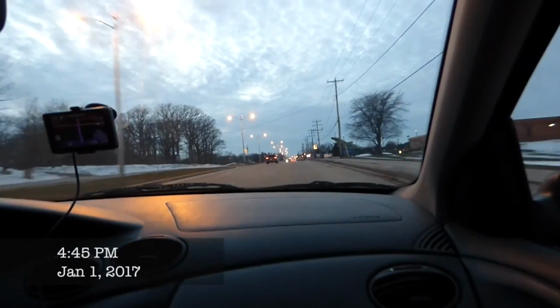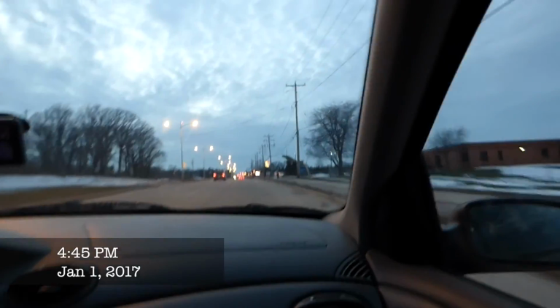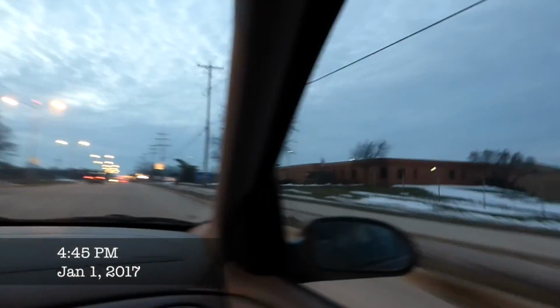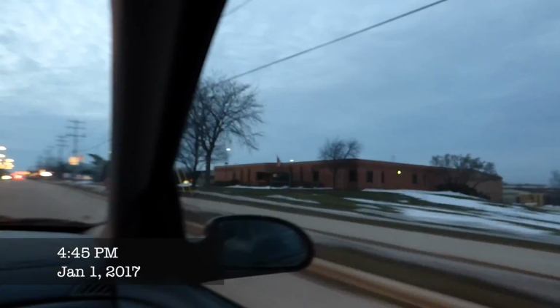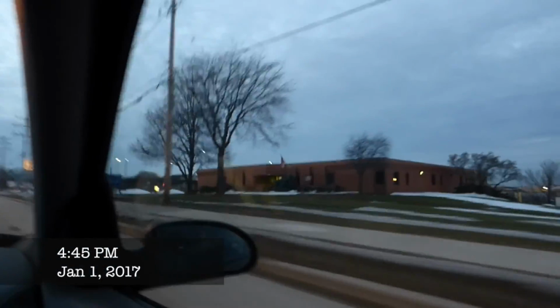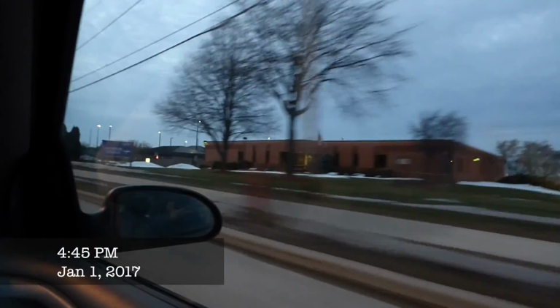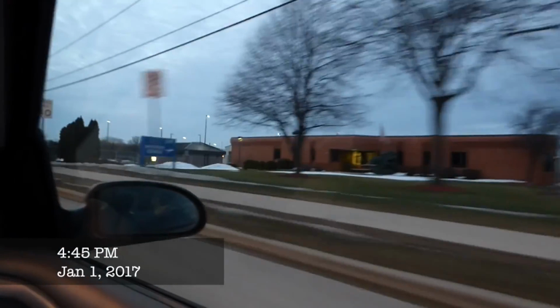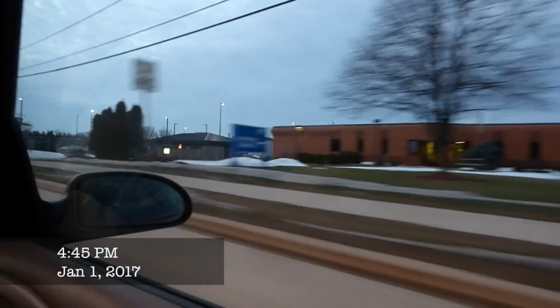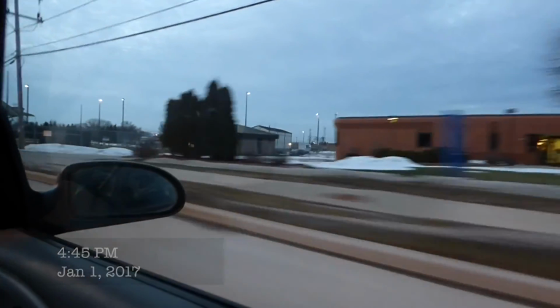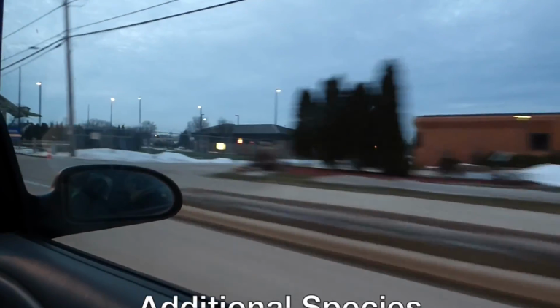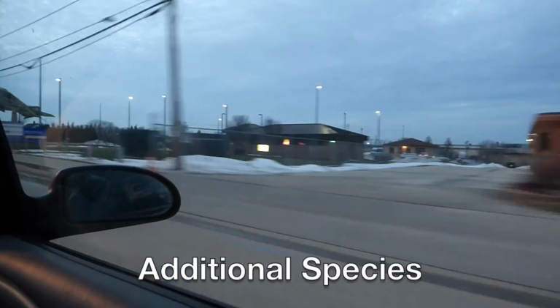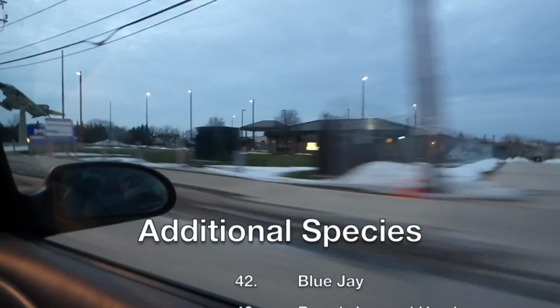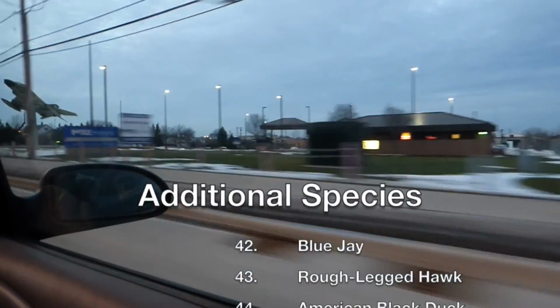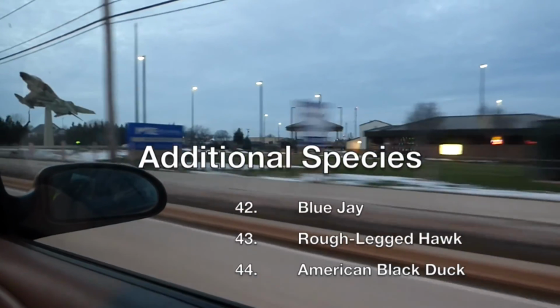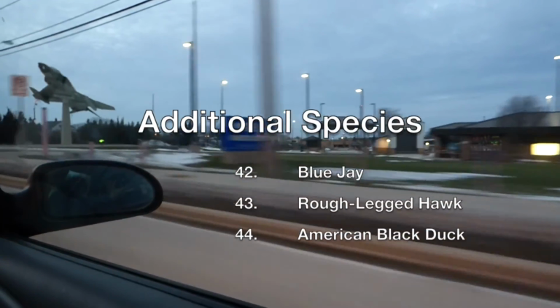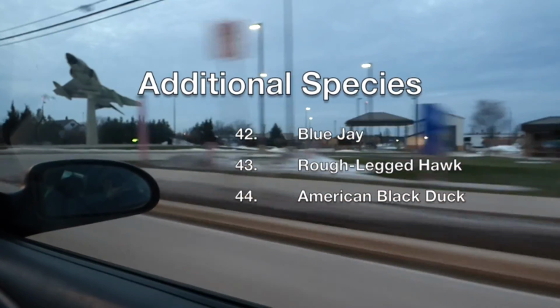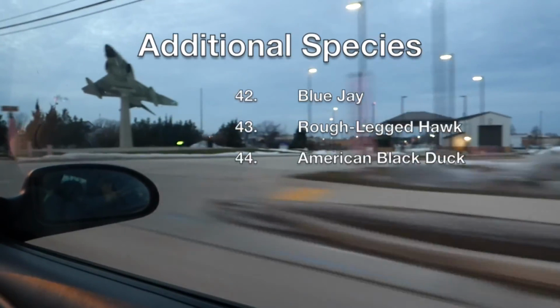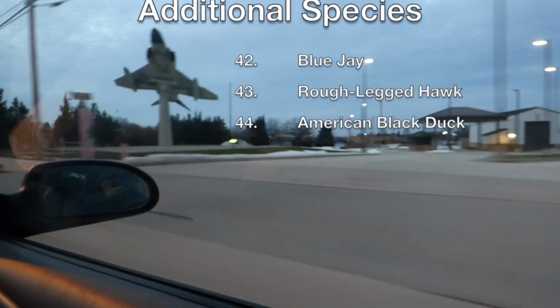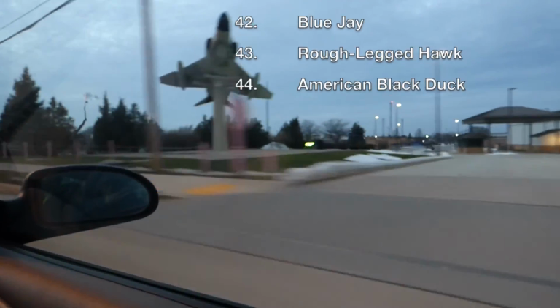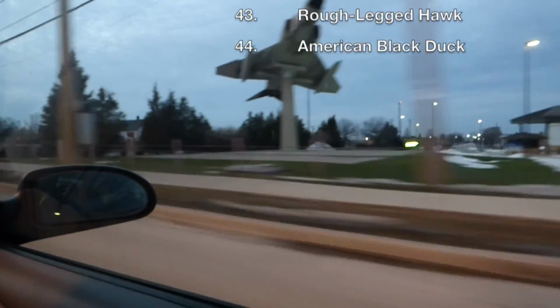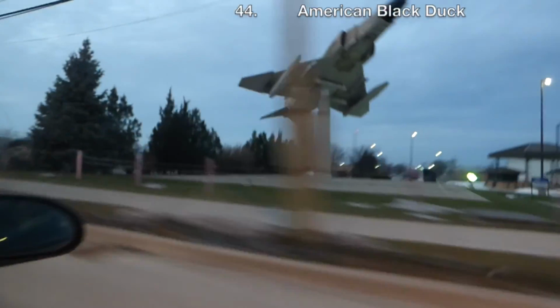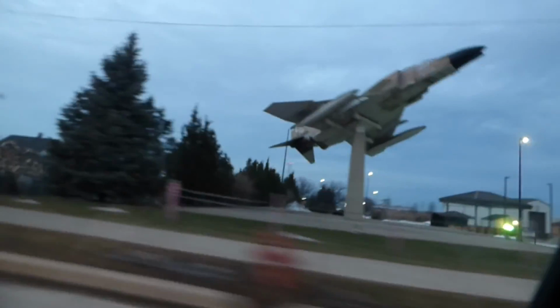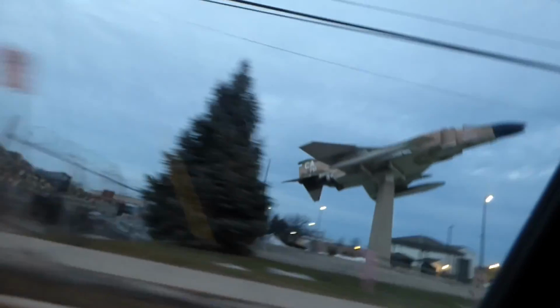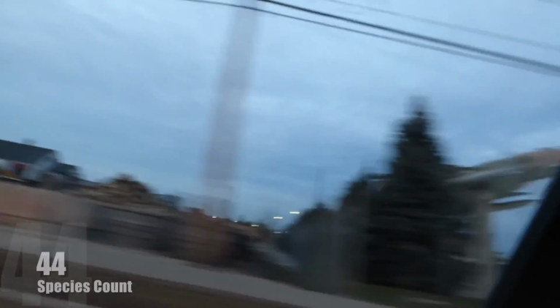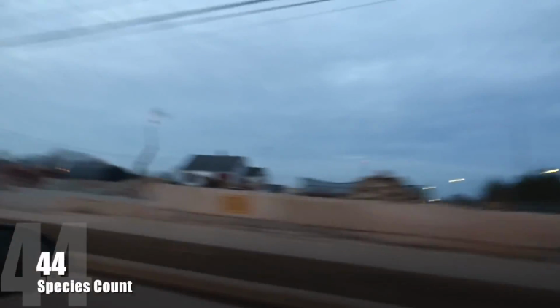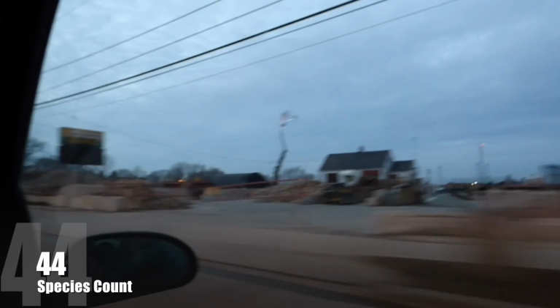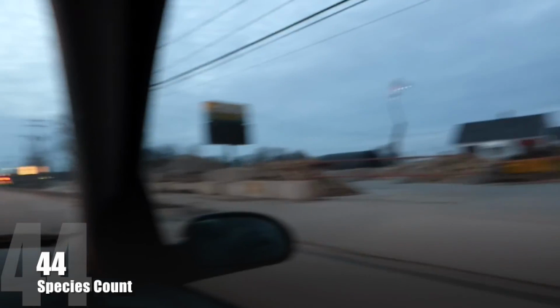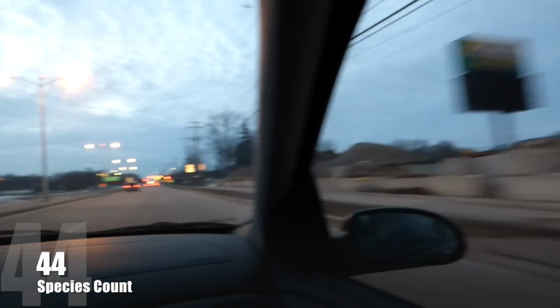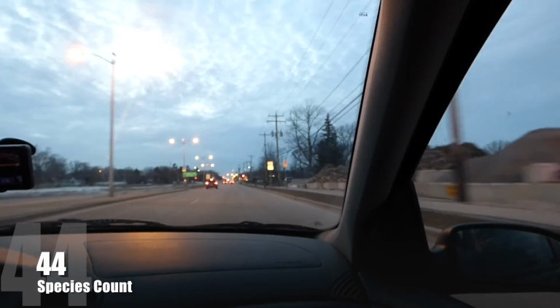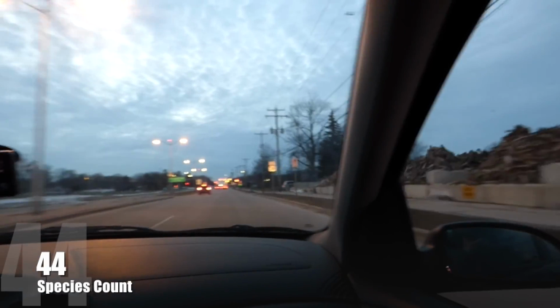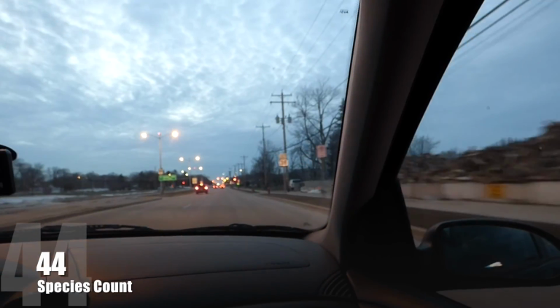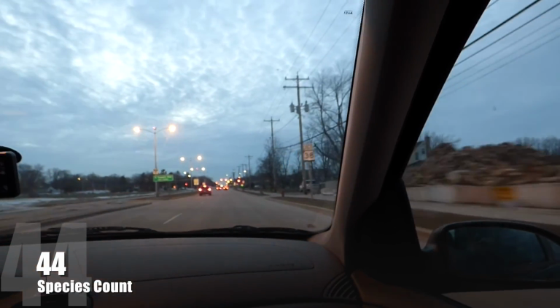With darkness approaching, we decided to head home. Additional species we saw but did not get video of included blue jays, rough-legged hawks, and American black ducks. We ended the day with 44 species total. Join us again next time on Badgerland Birding.